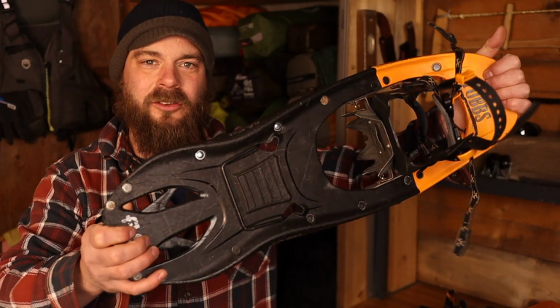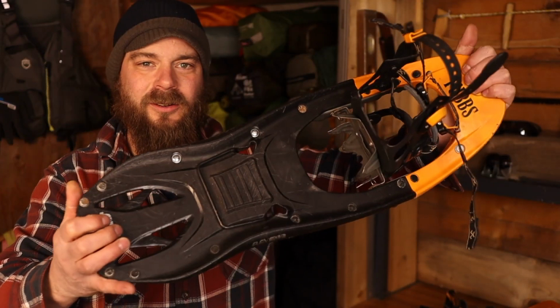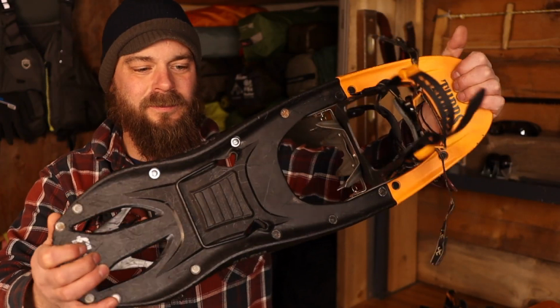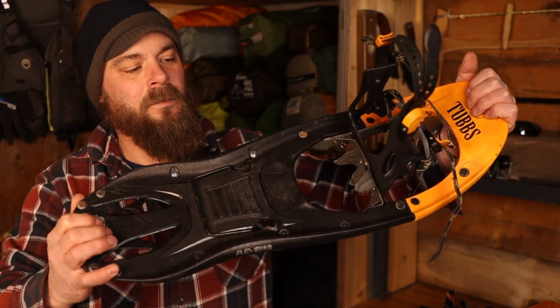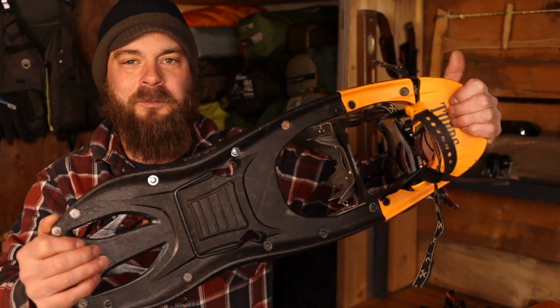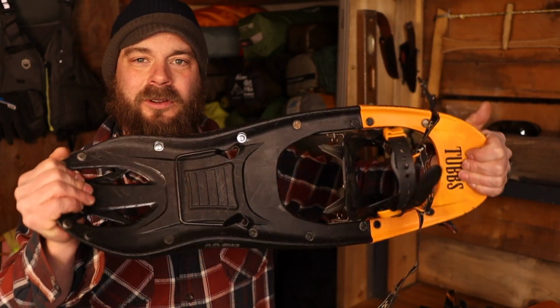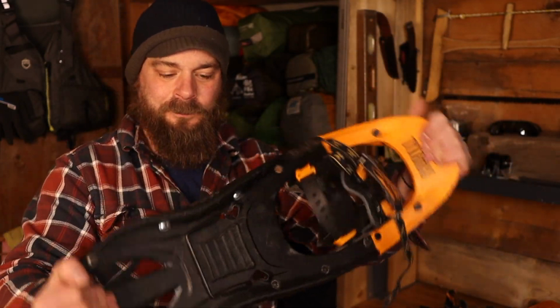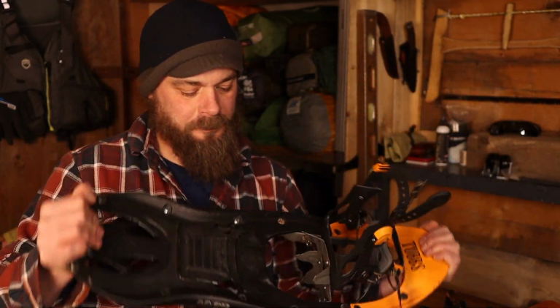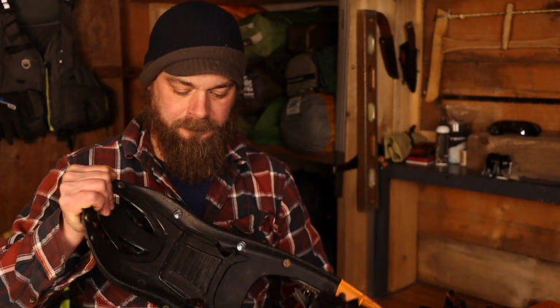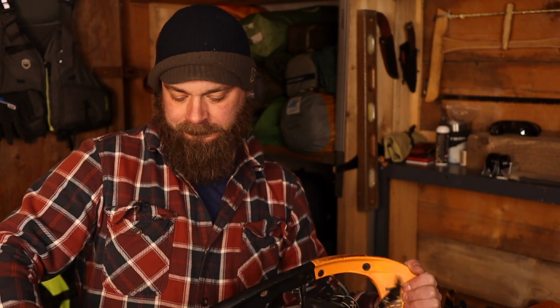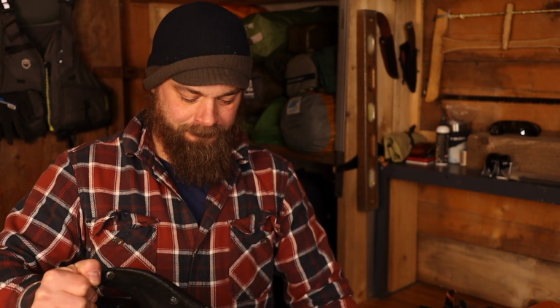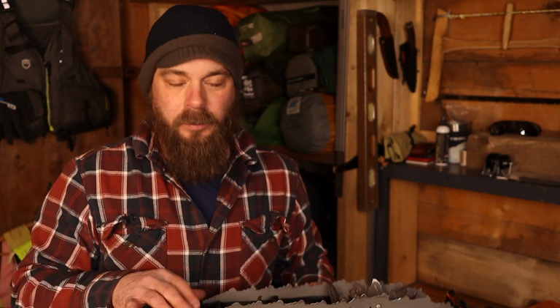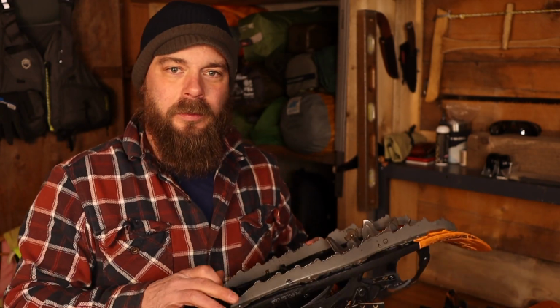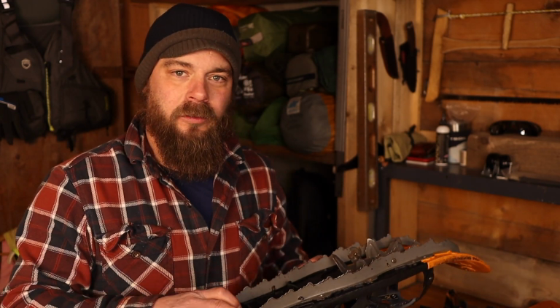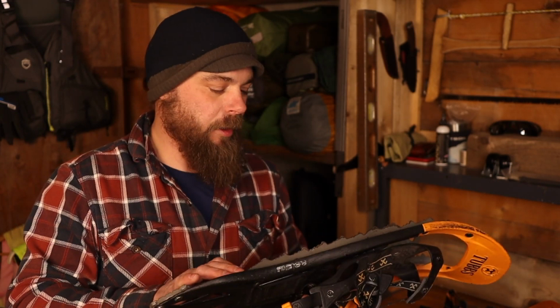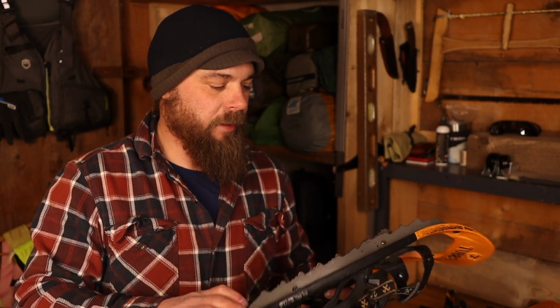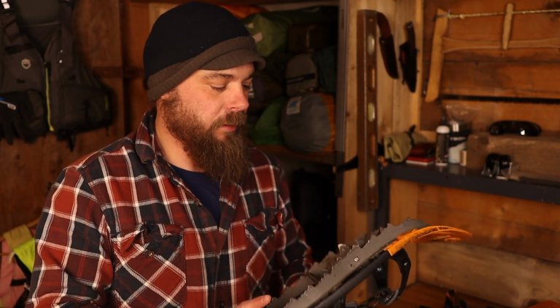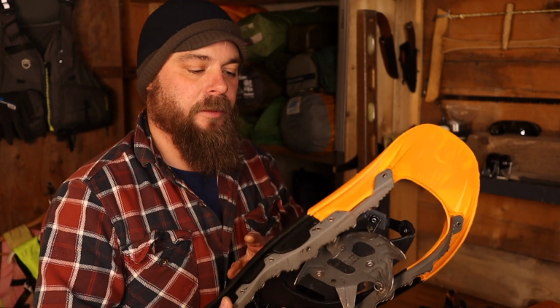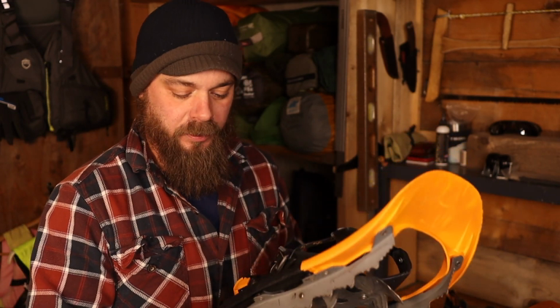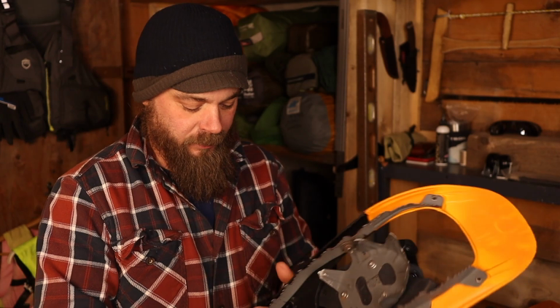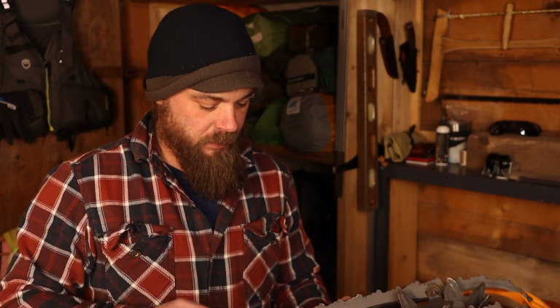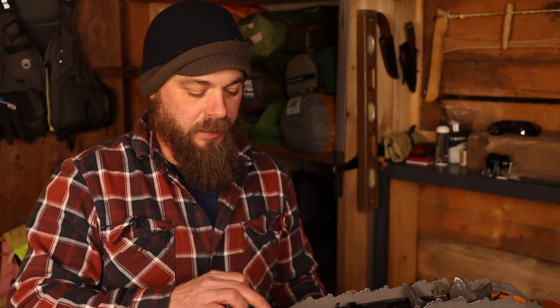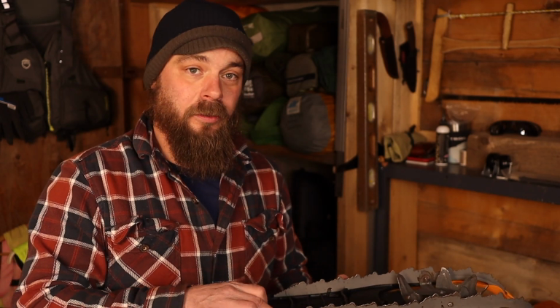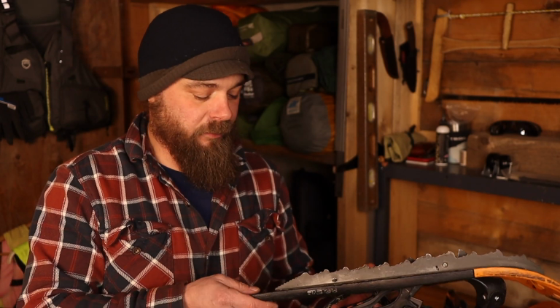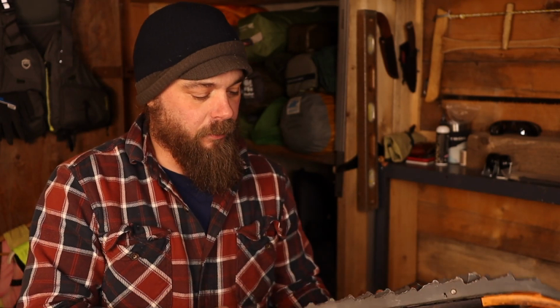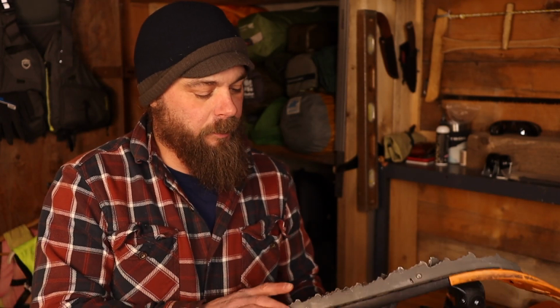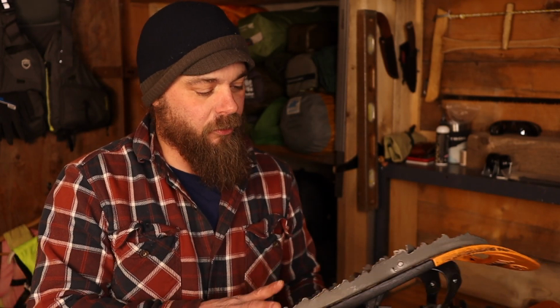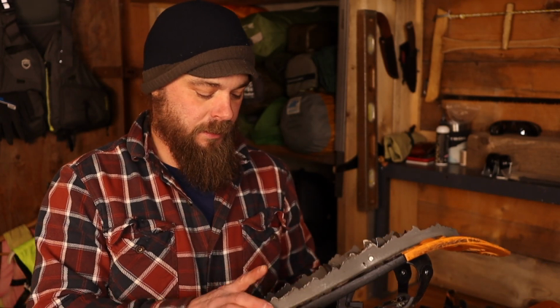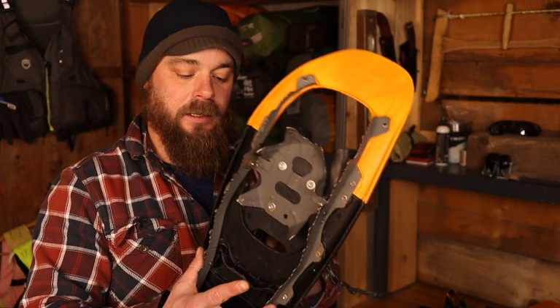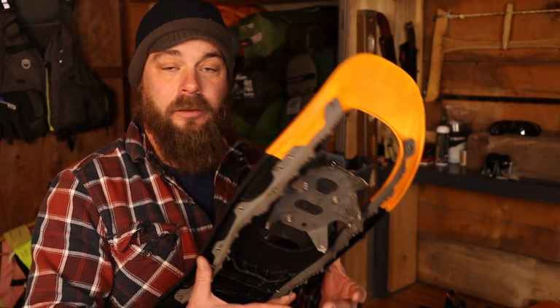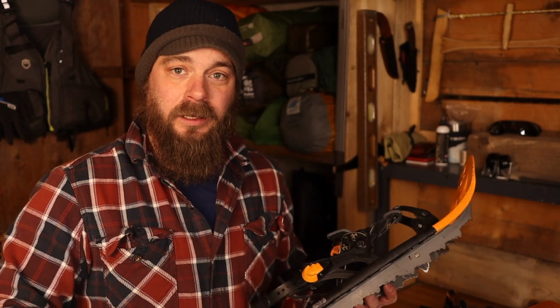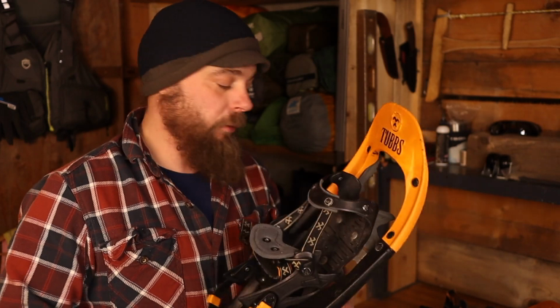Check it out! Good as new. I wonder how well these rivets will hold up compared to the factory ones. They are steel rivets, so hopefully they'll be good and strong. And I'll certainly keep you posted.